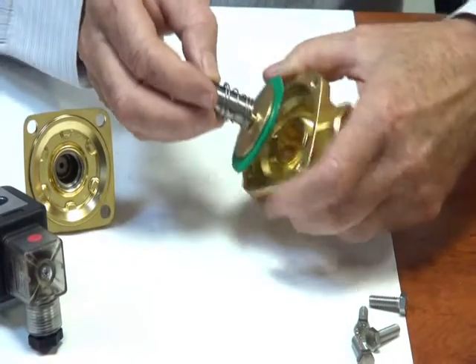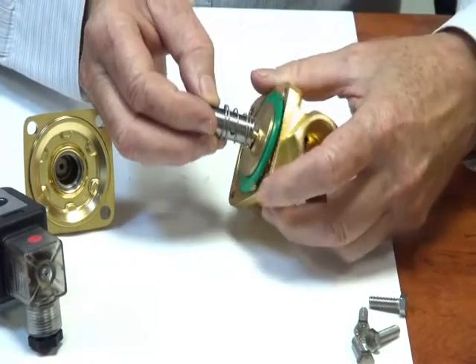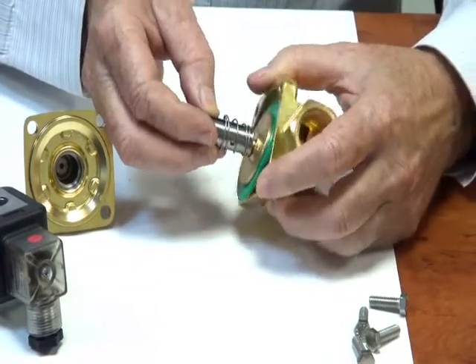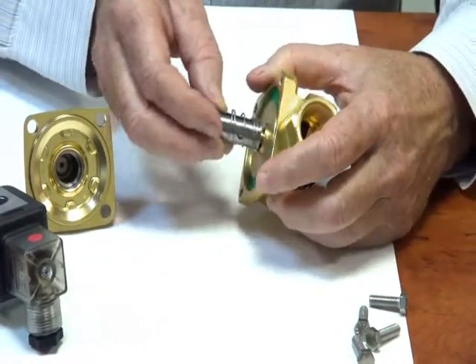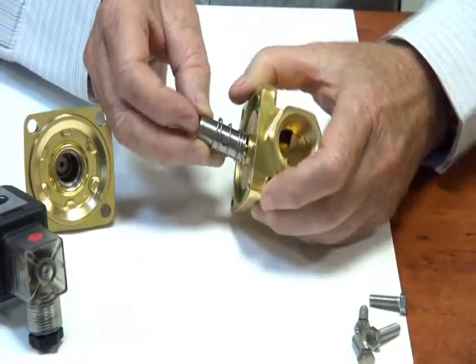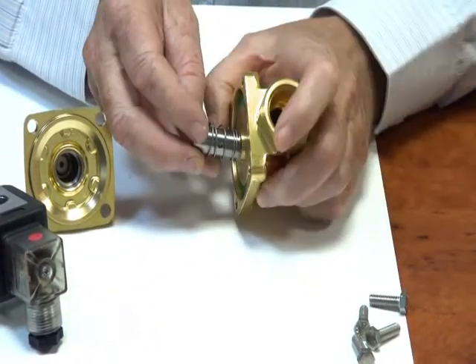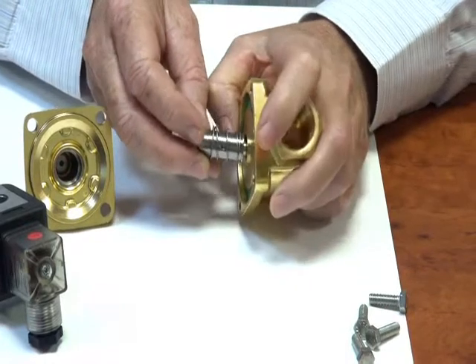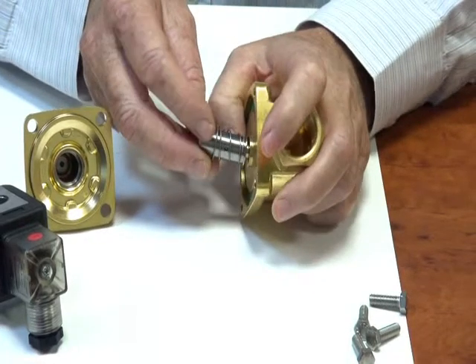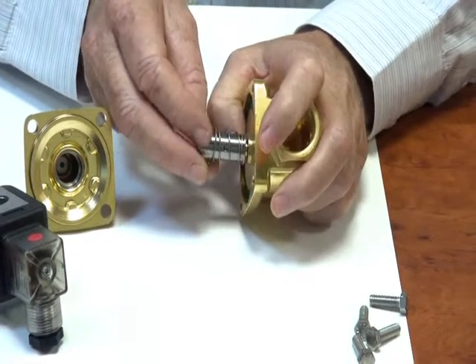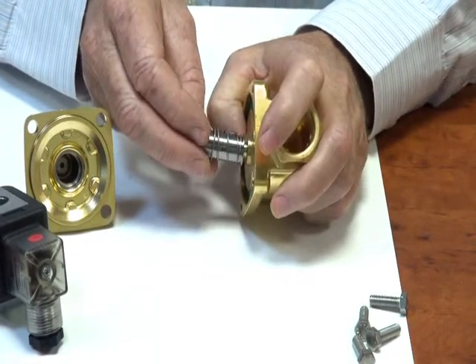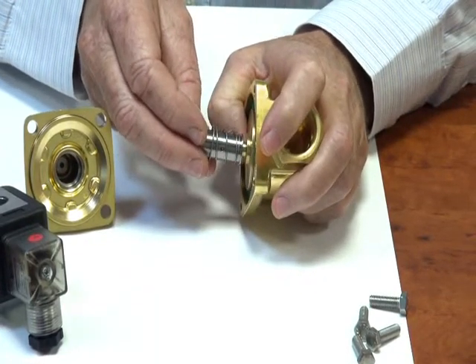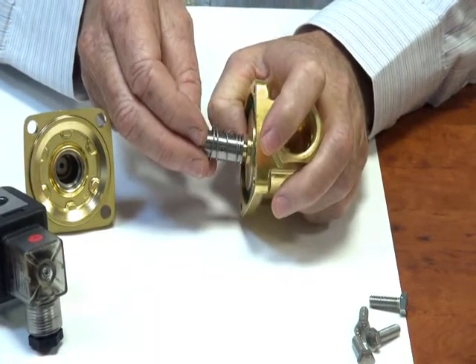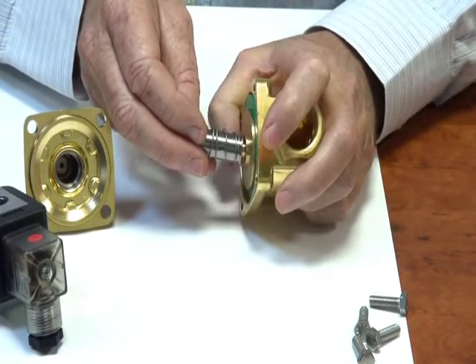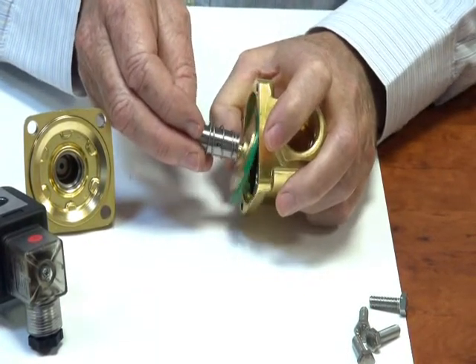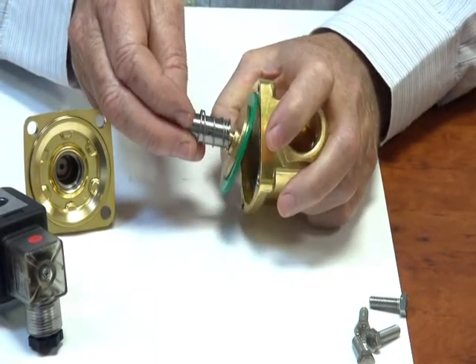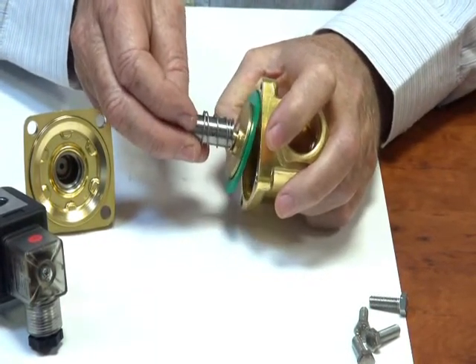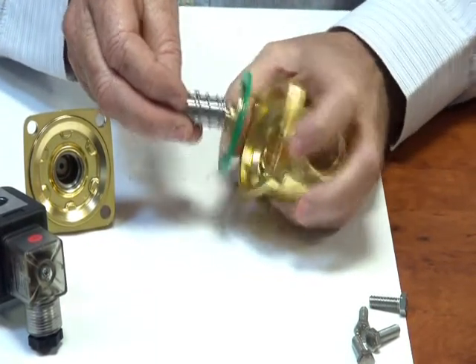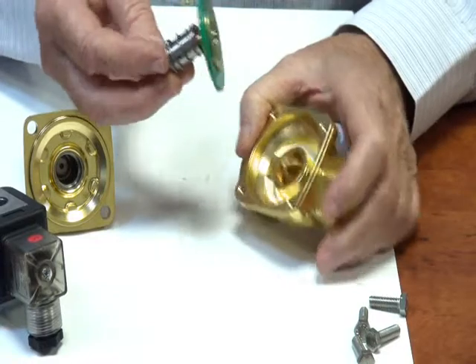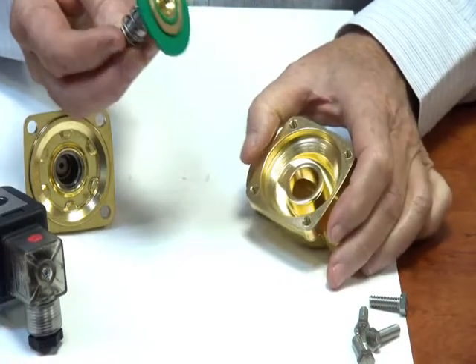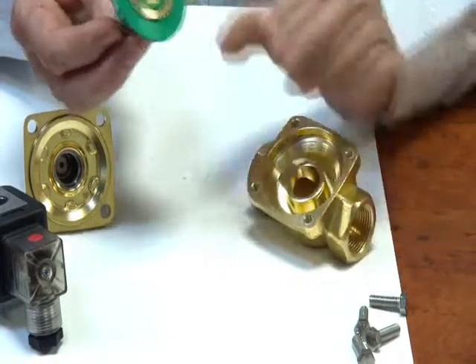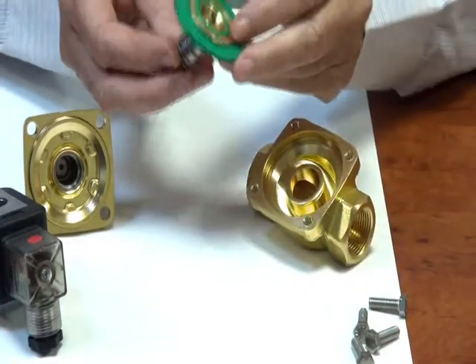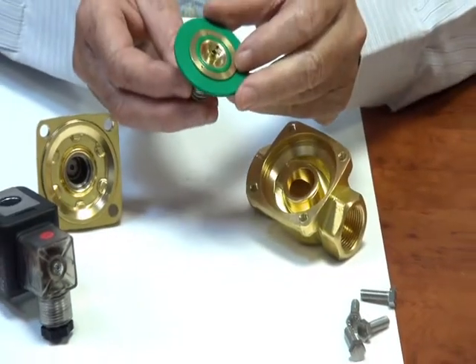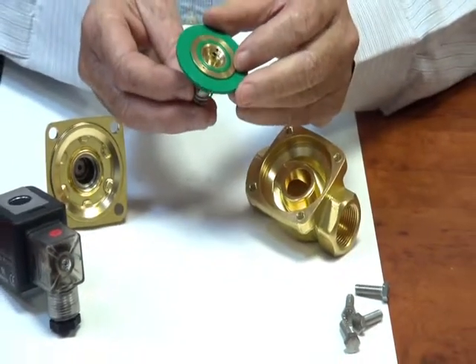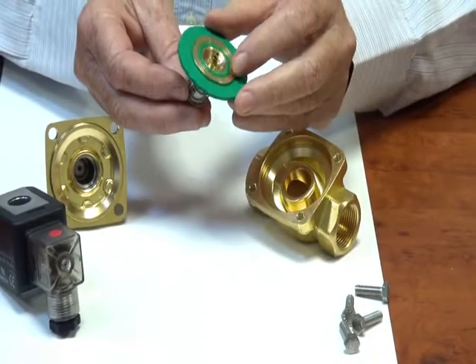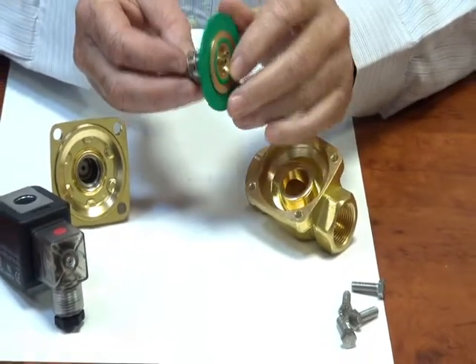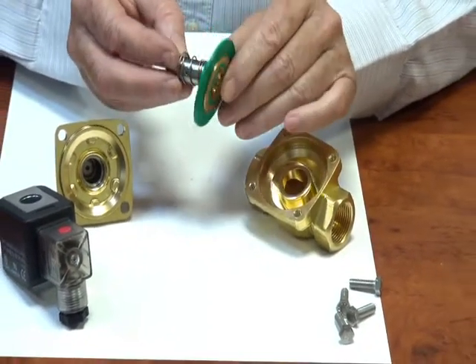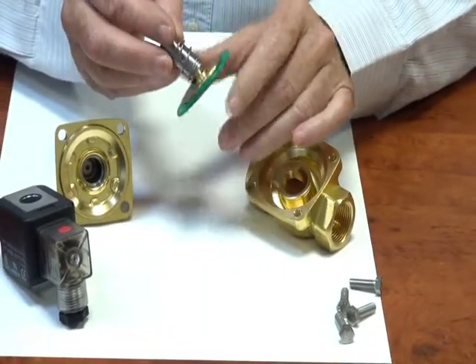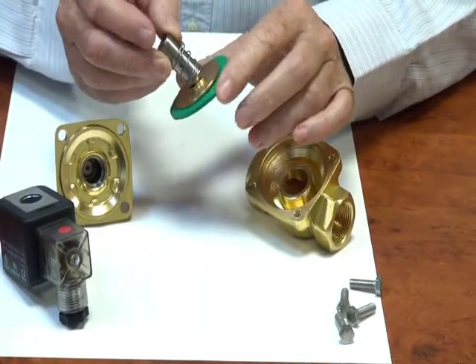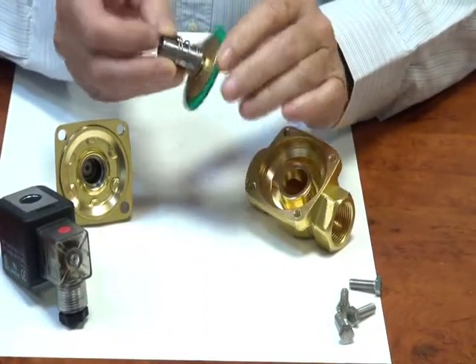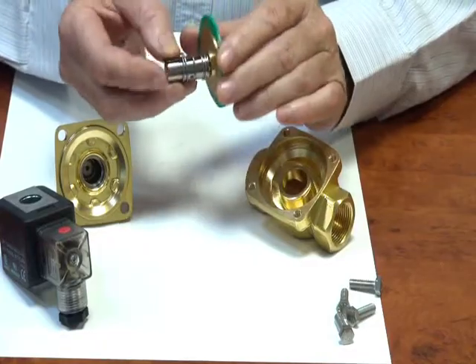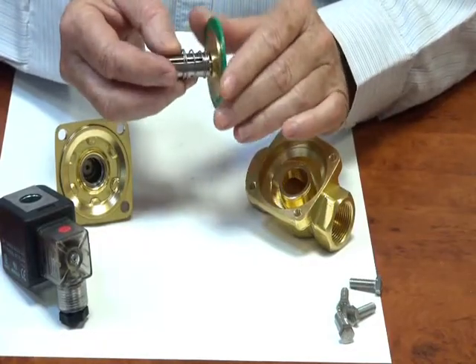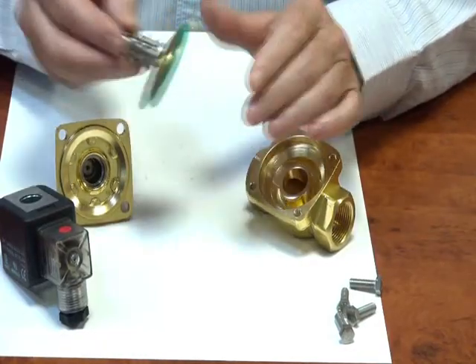The diaphragm is coupled so that when the armature operates it pulls the diaphragm up and lifts it open — pulling the whole diaphragm assembly up. This is a Viton diaphragm, which is particularly good for petrochemical applications. It's a high spec material.